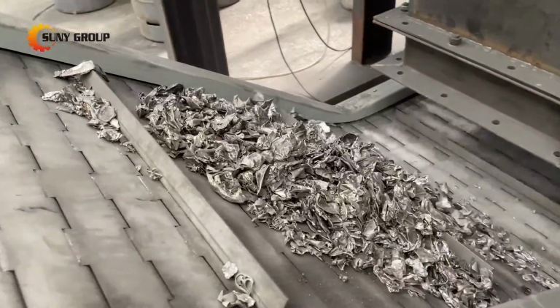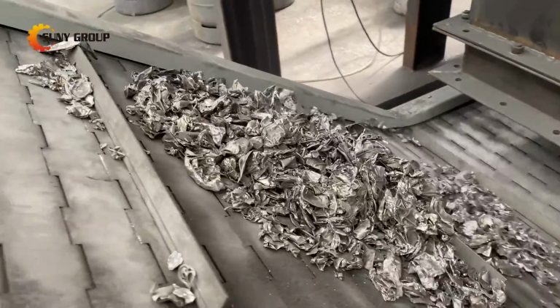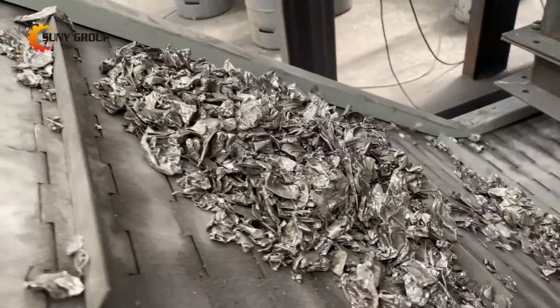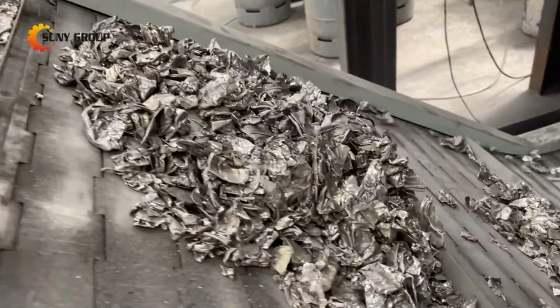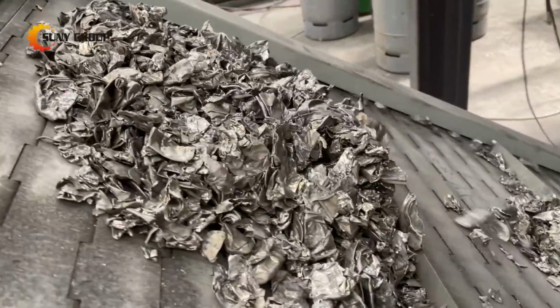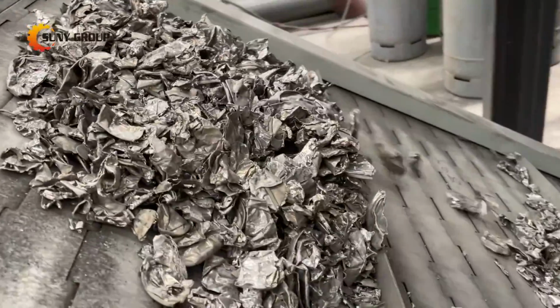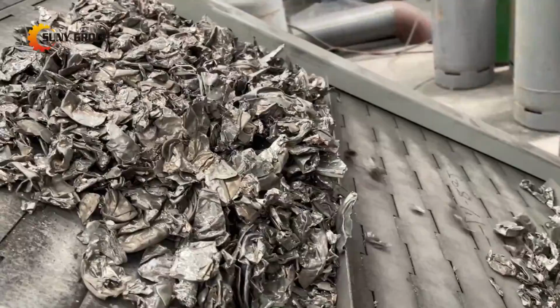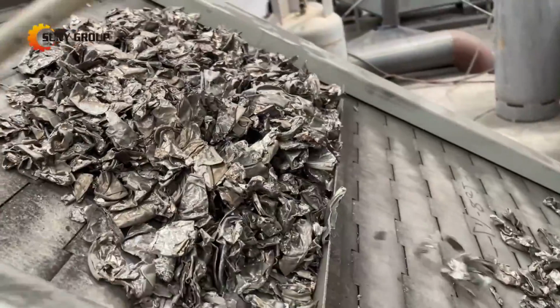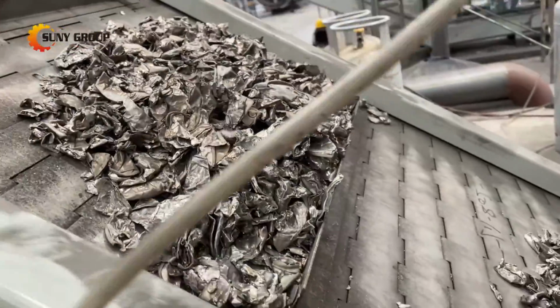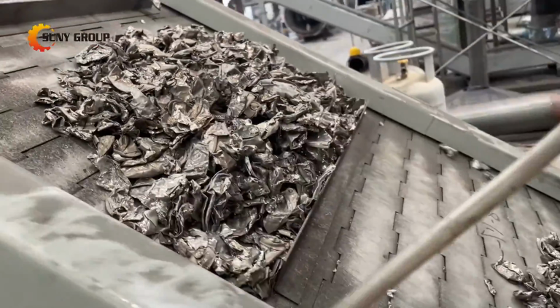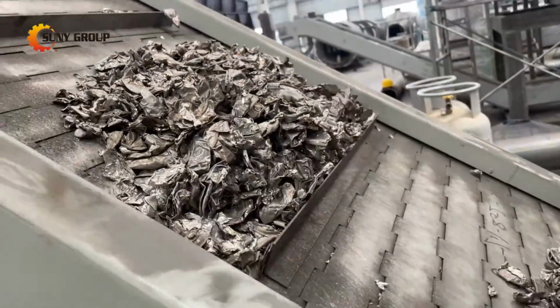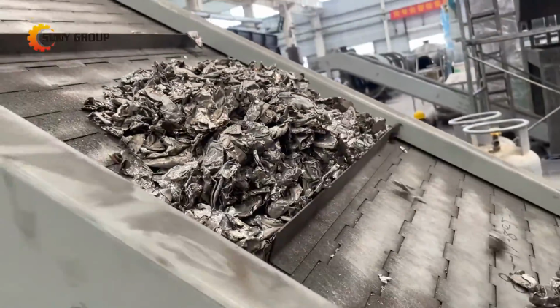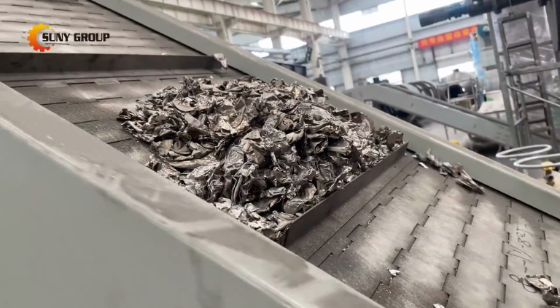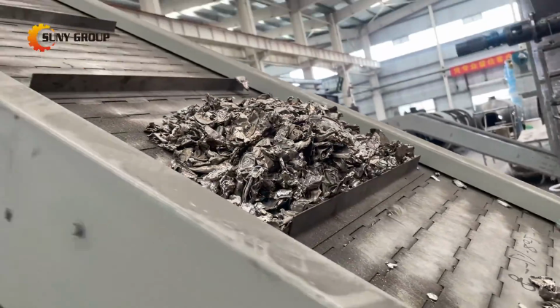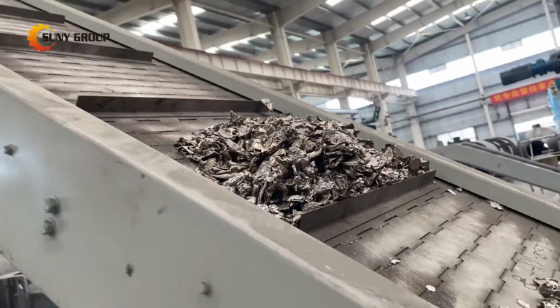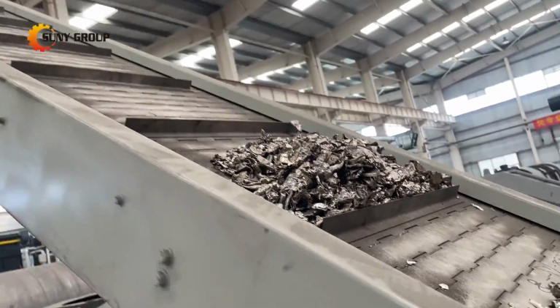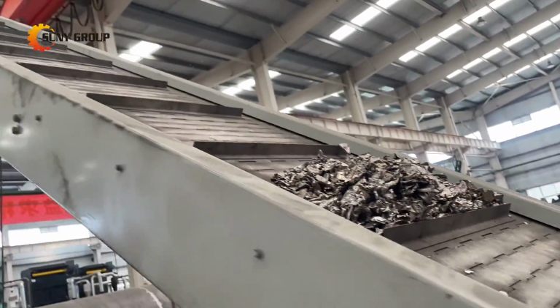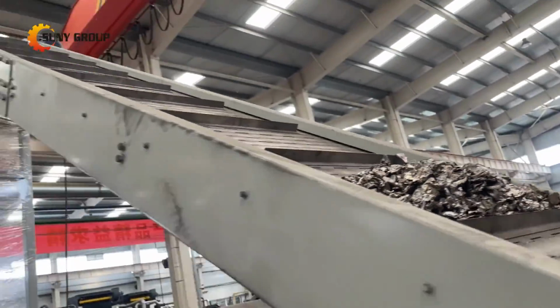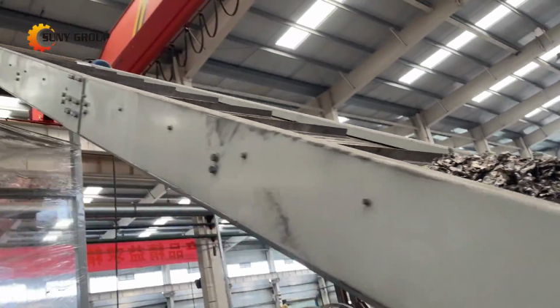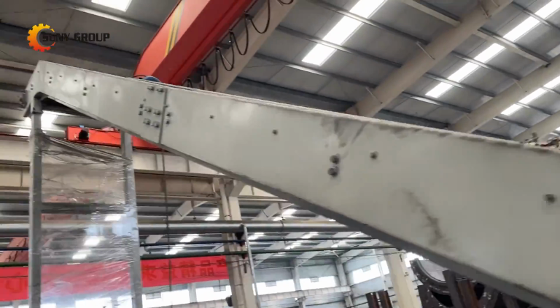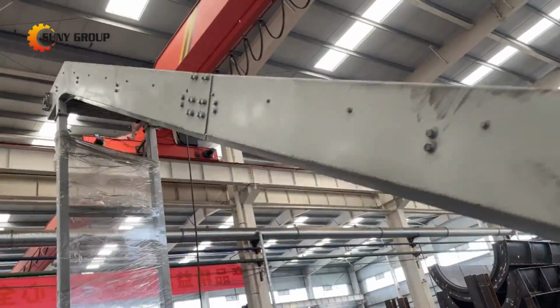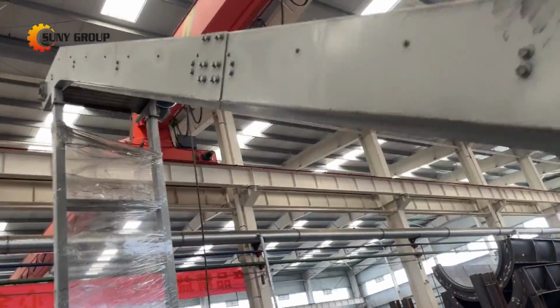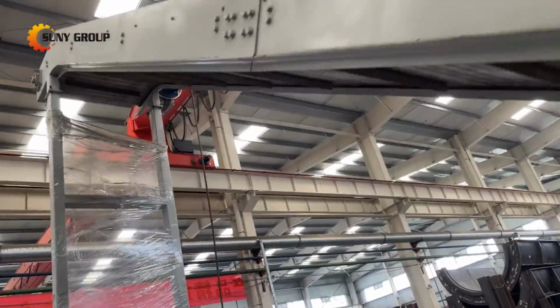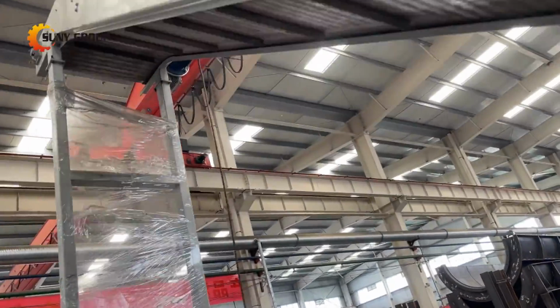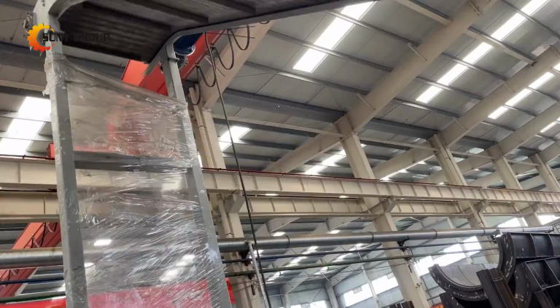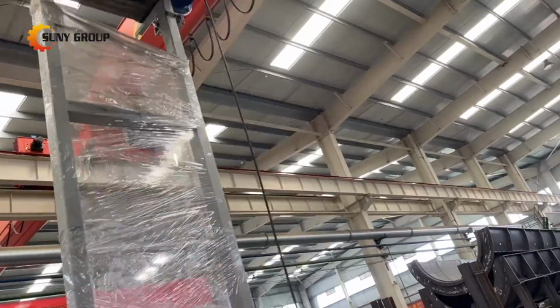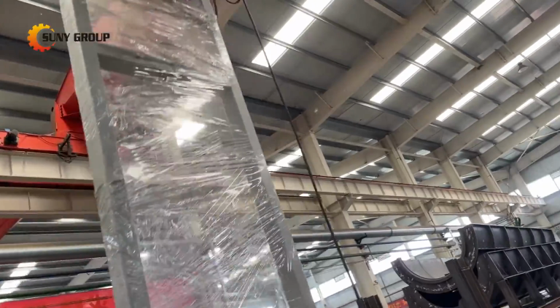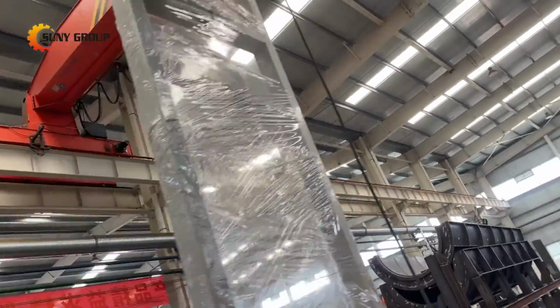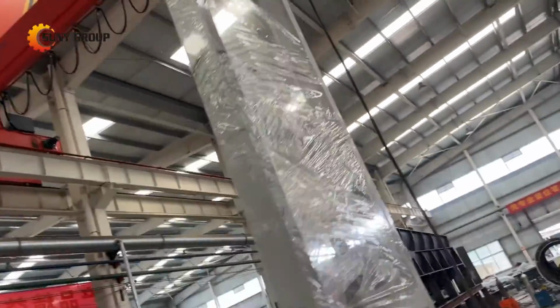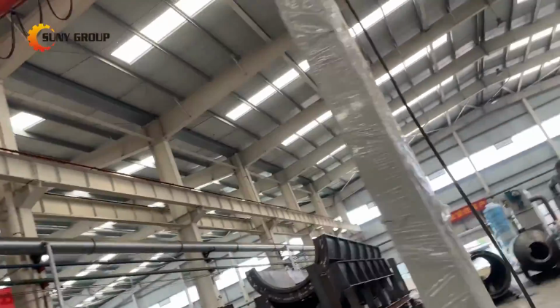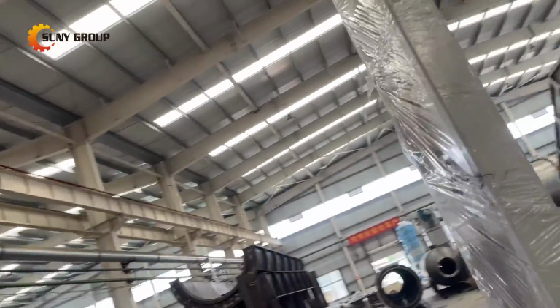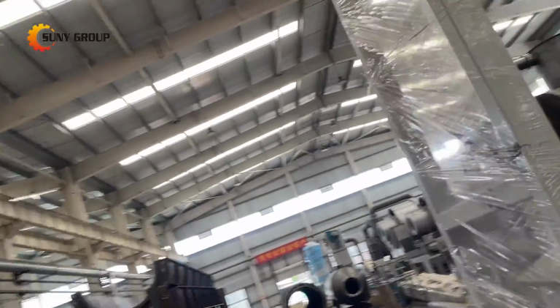As a result, not only can we recycle the metal part of the cans but also effectively handle other hazardous substances, minimizing the environmental impact.